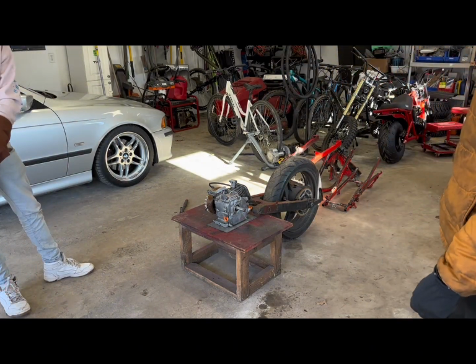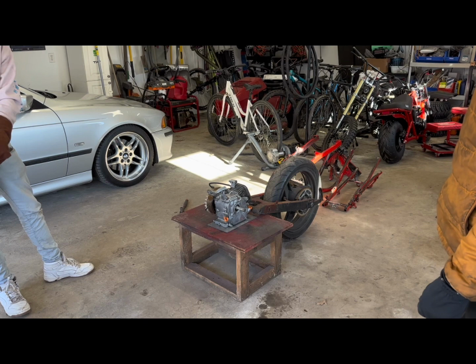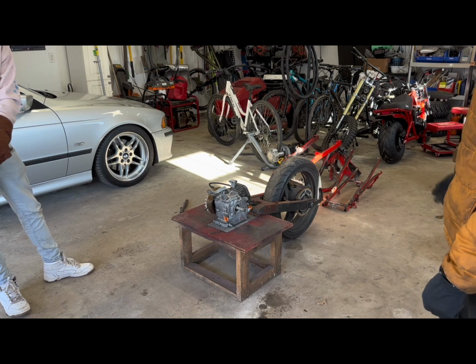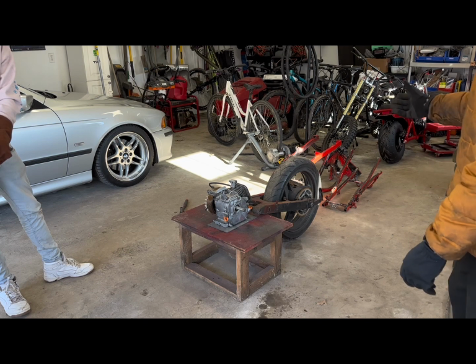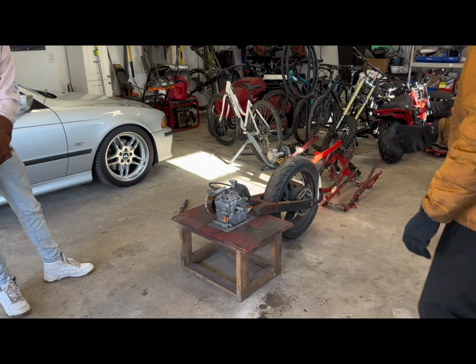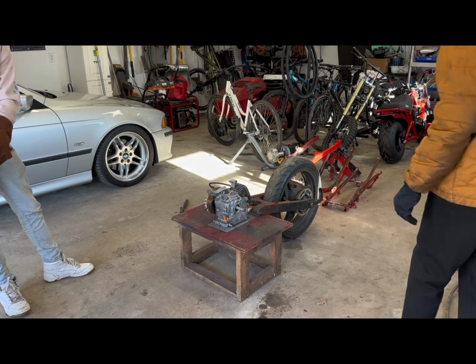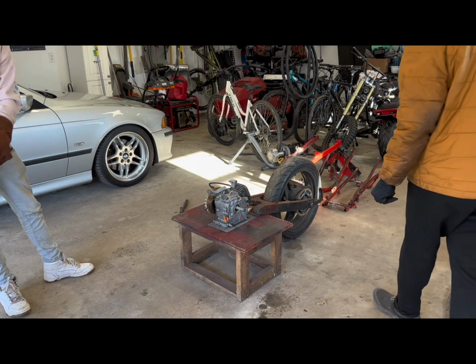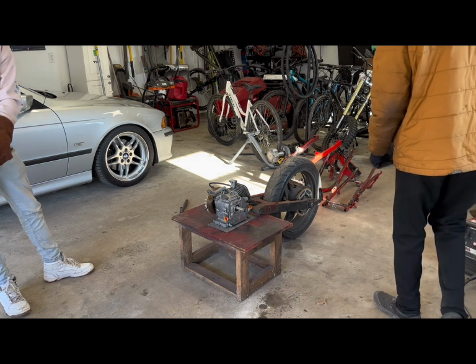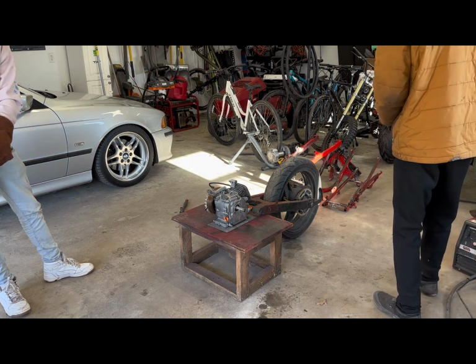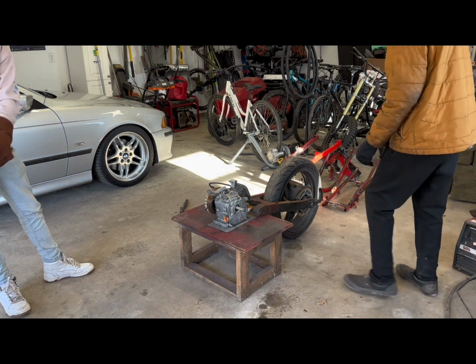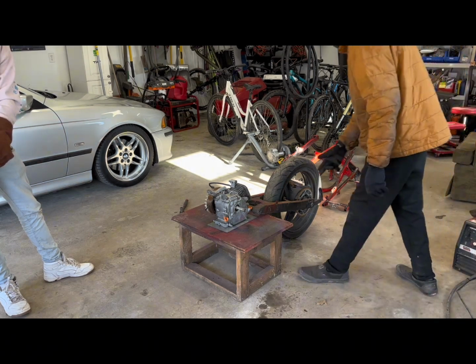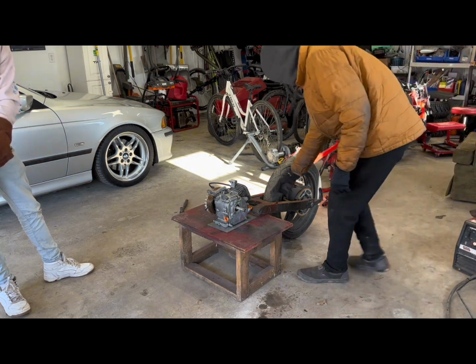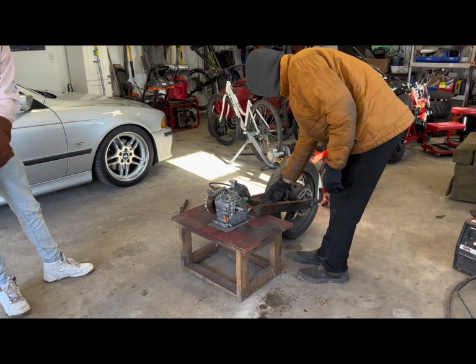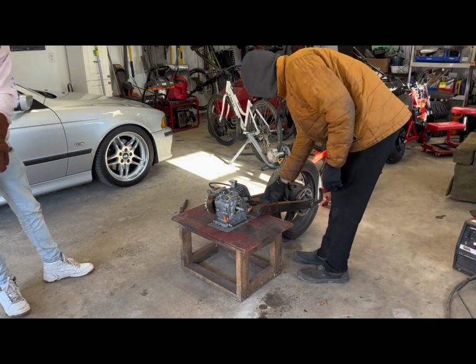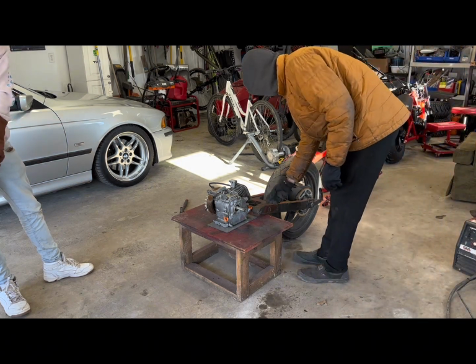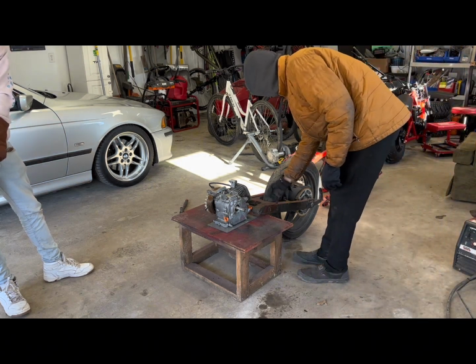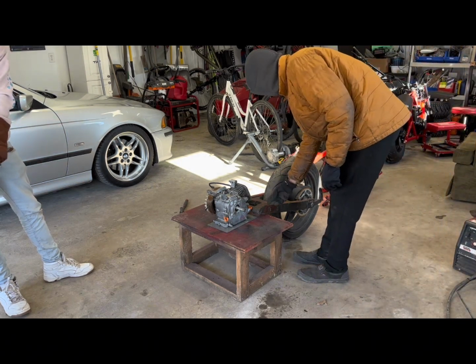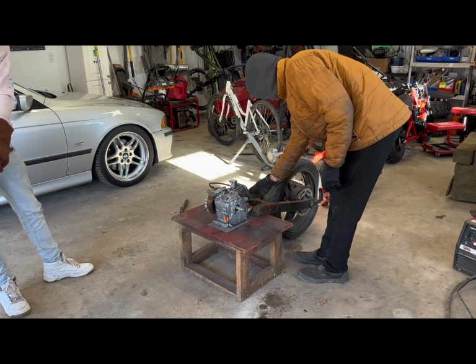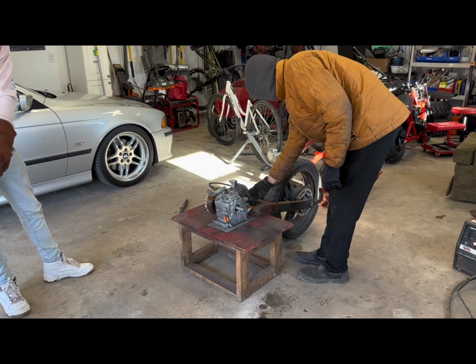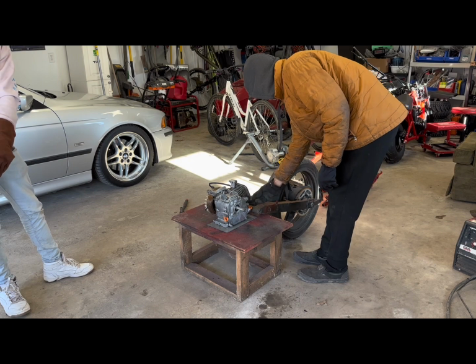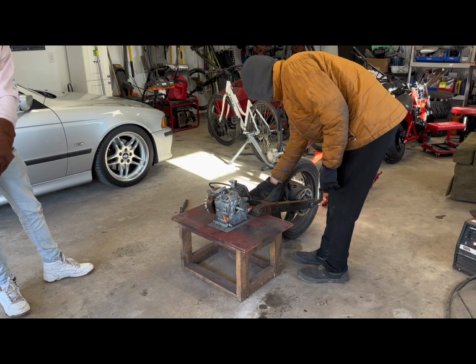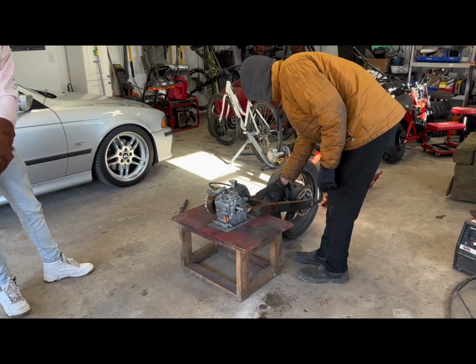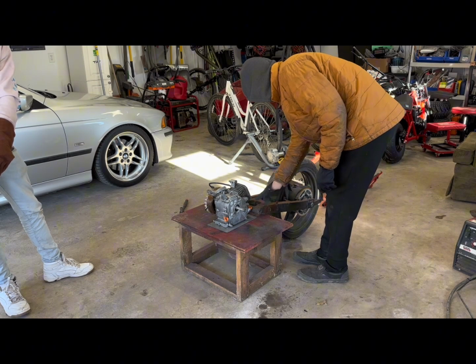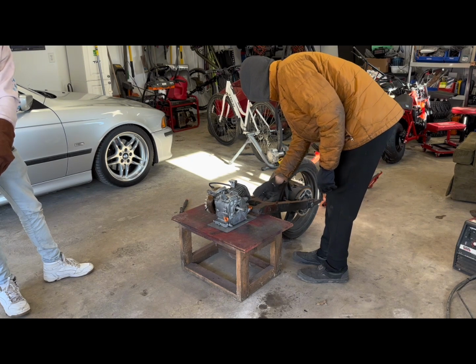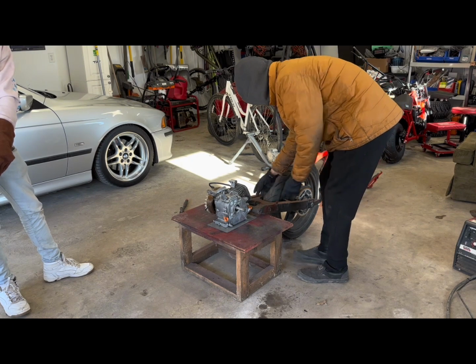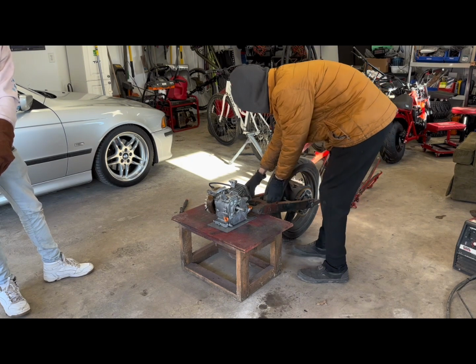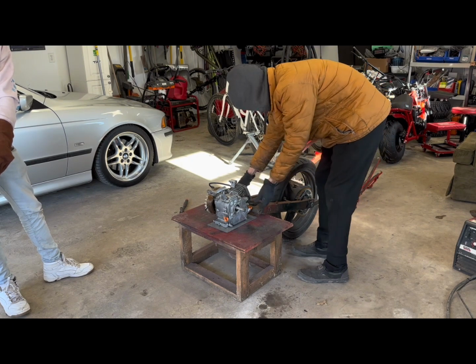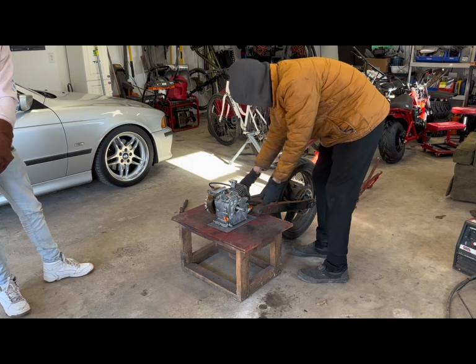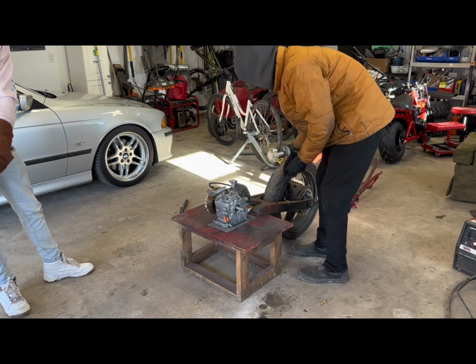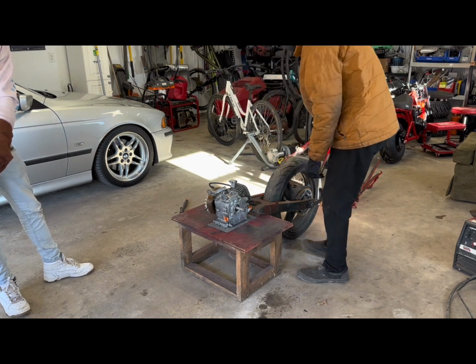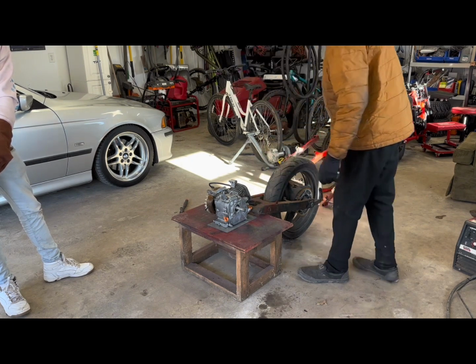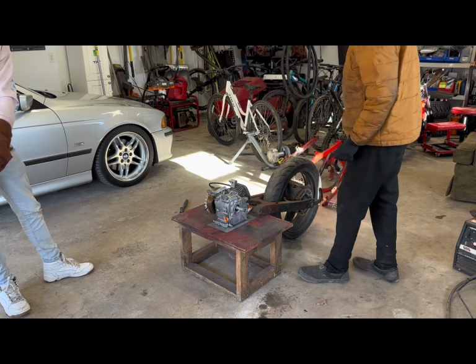I want to shorten it a little bit too, so I'm going to cut it through right here. That way the front part's gone and just the back part will be up there like that.